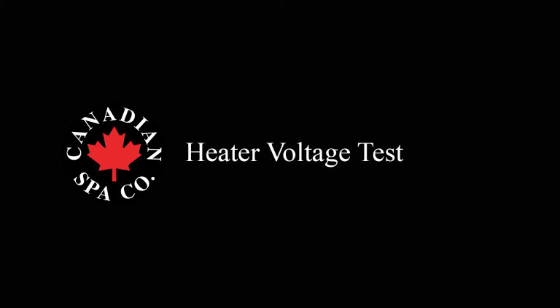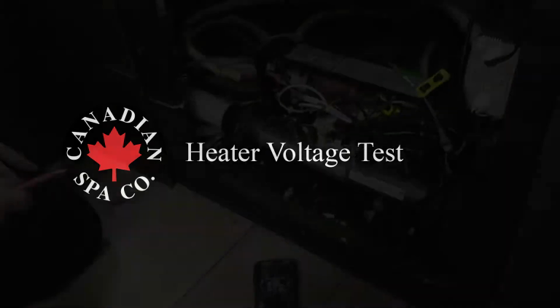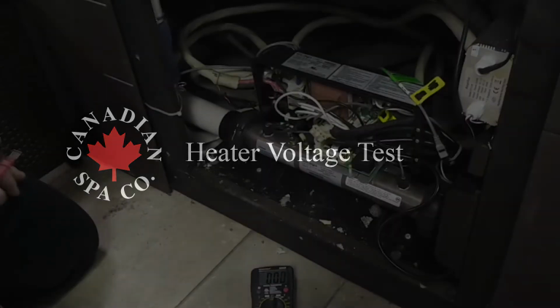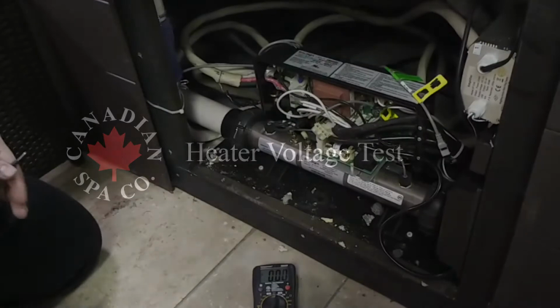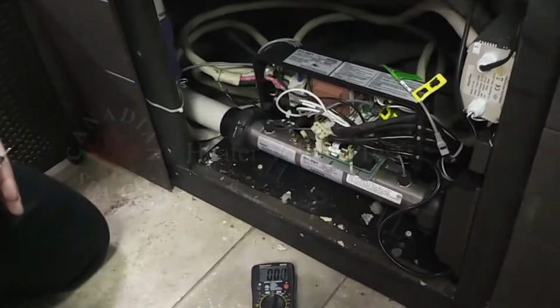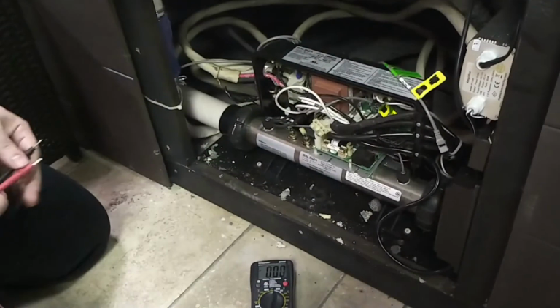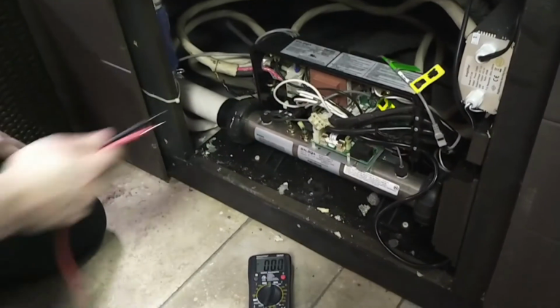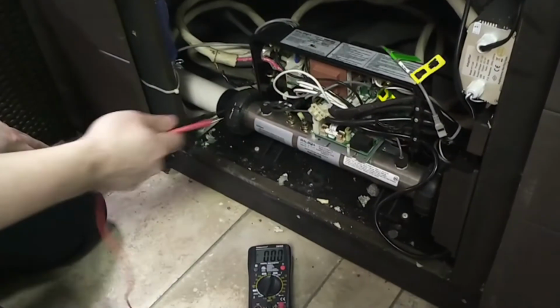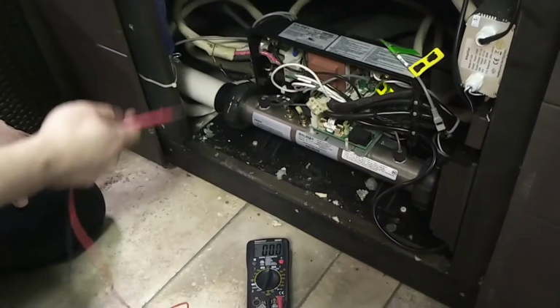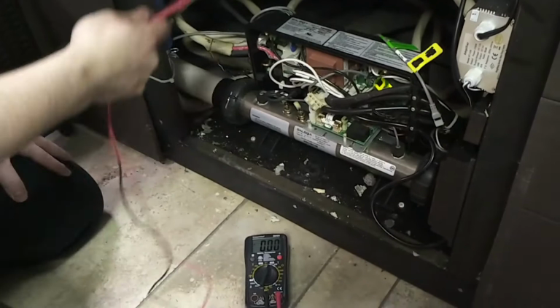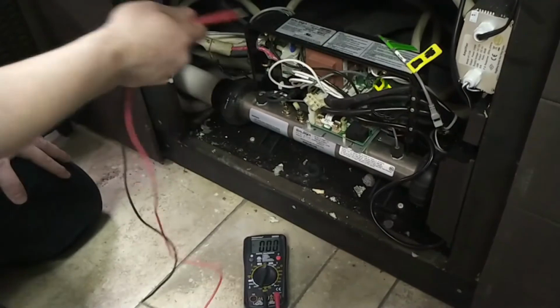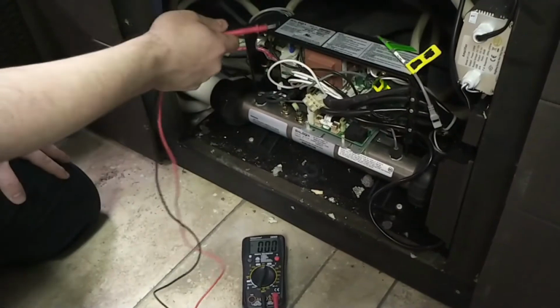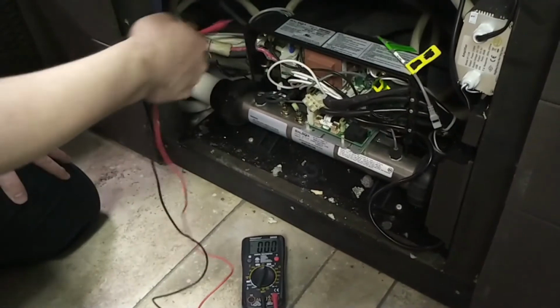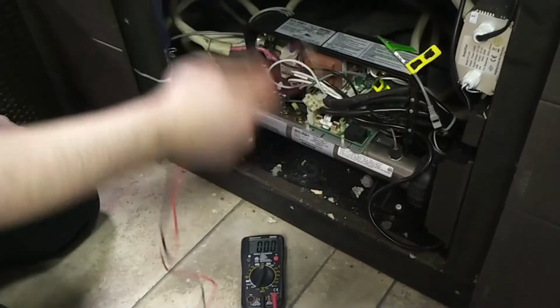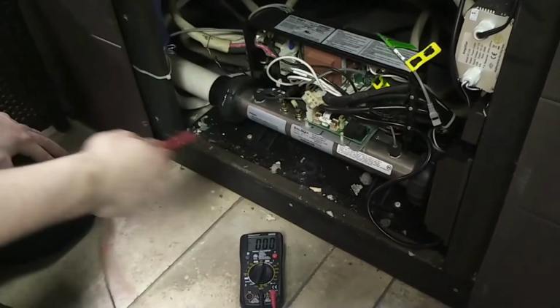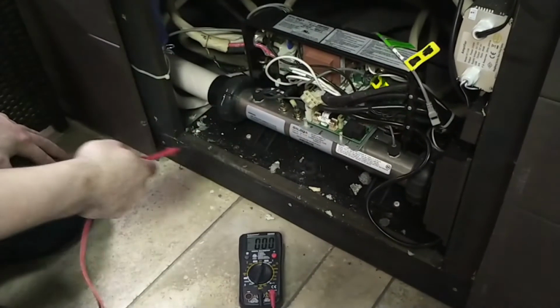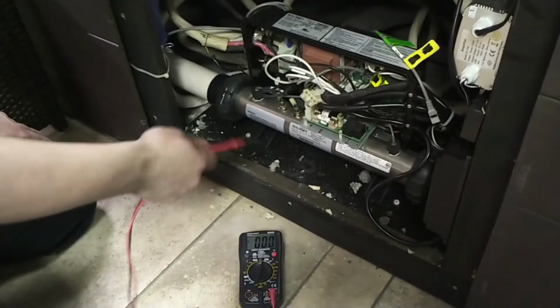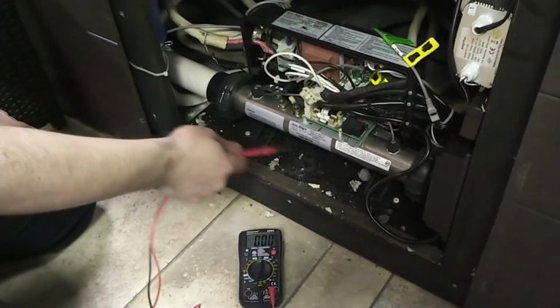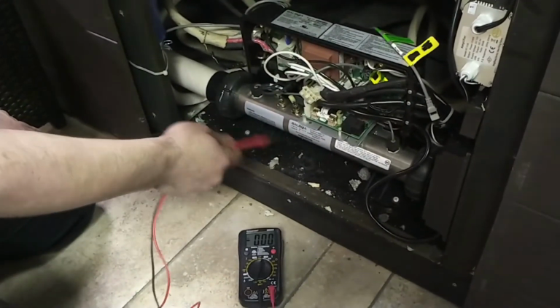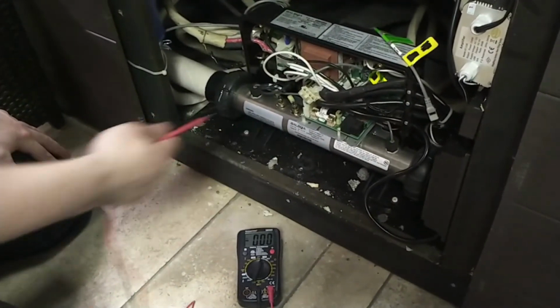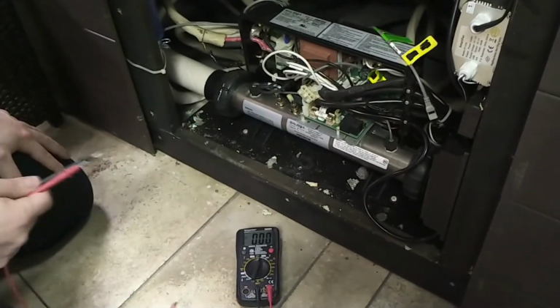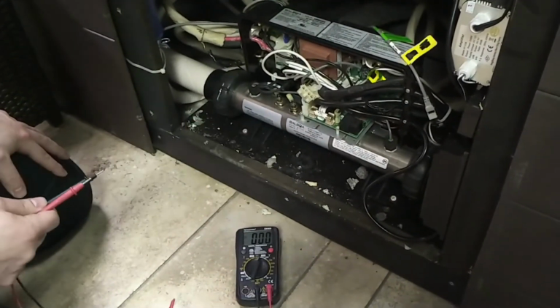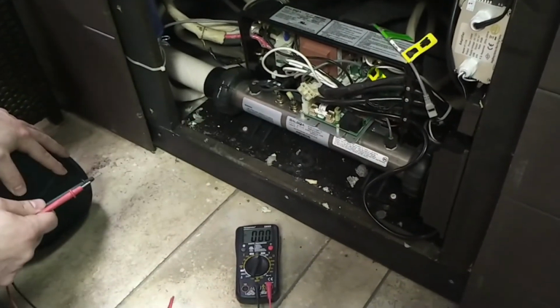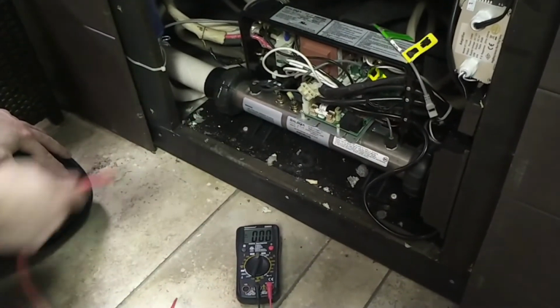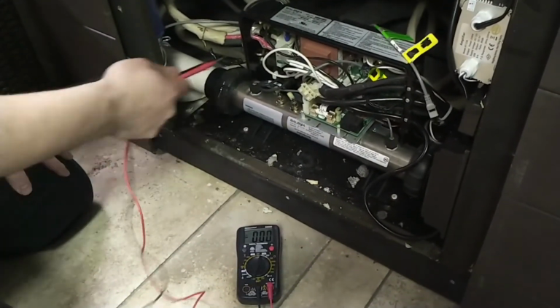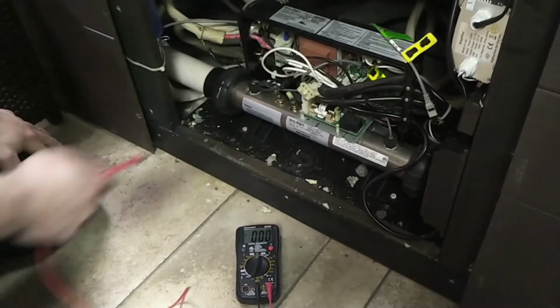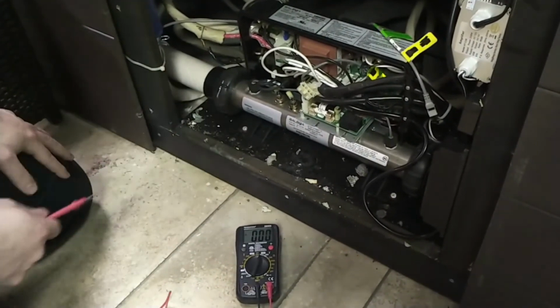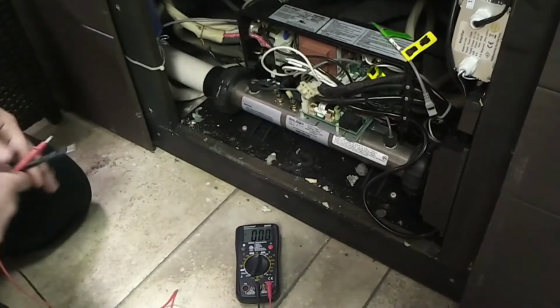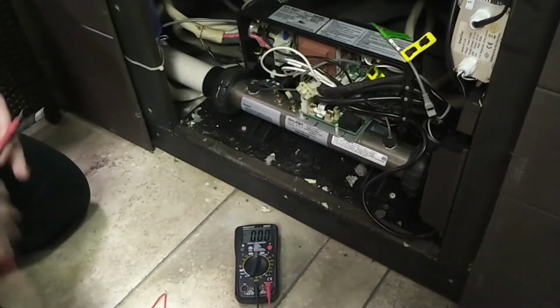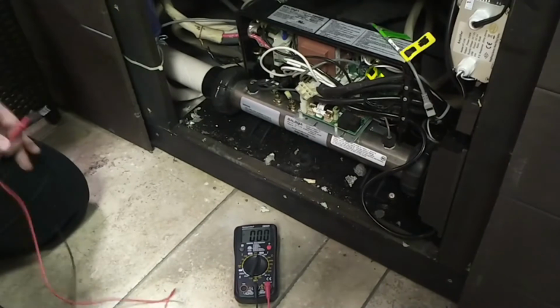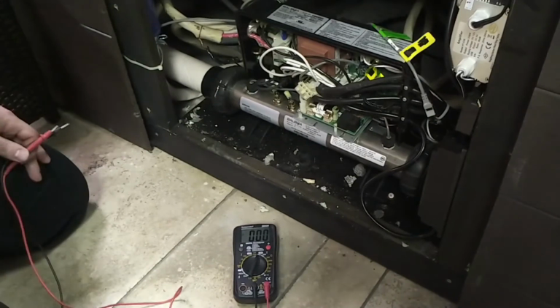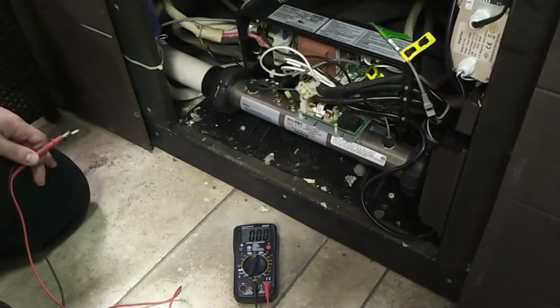I'm Chex here to determine the voltage coming out of your control pack for your spa, to see if your heater is working or not. We're going to show you some correct voltages which you should be reading.